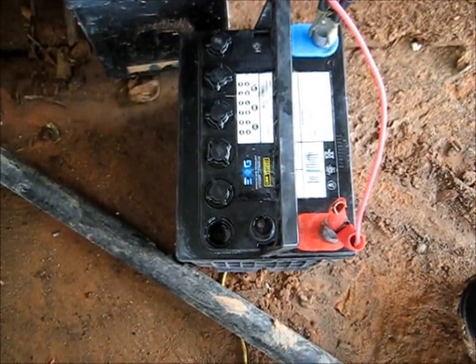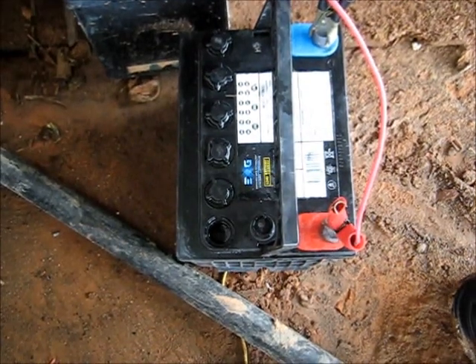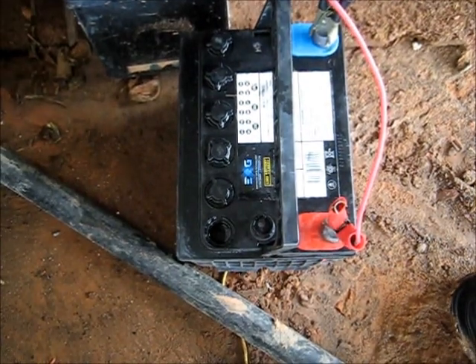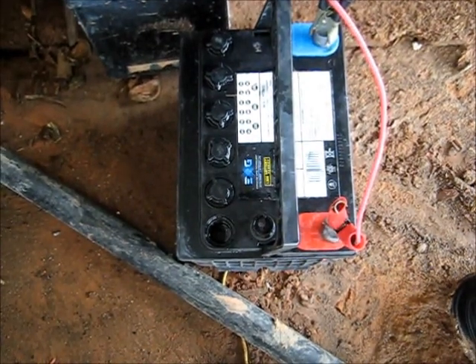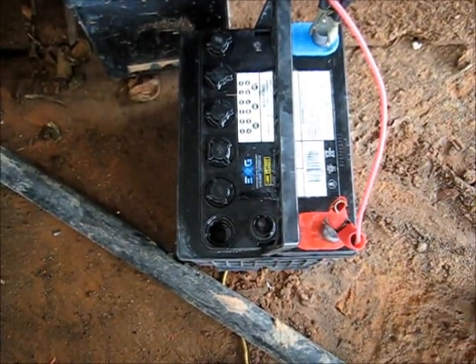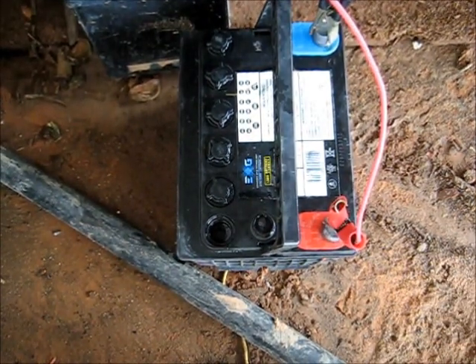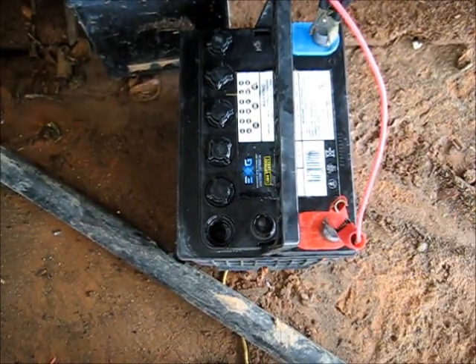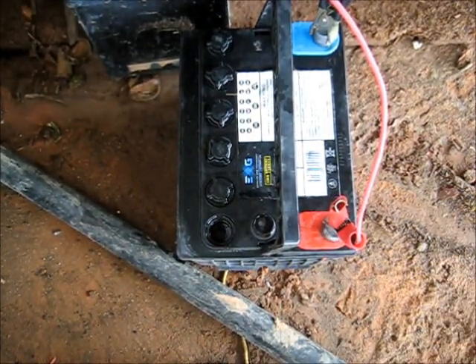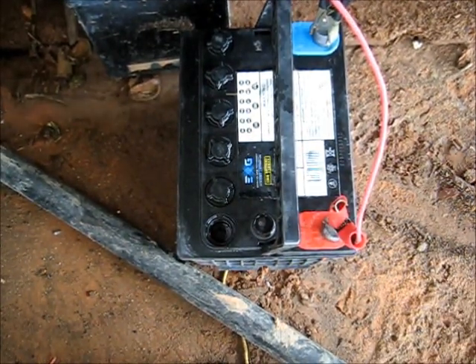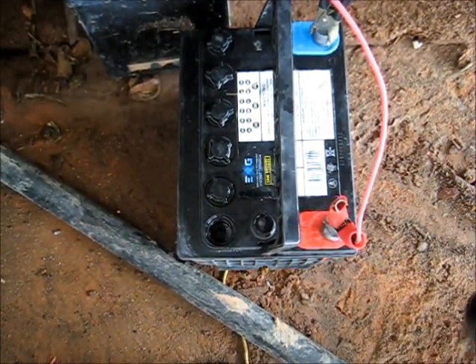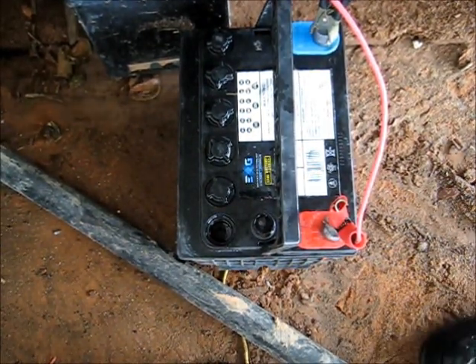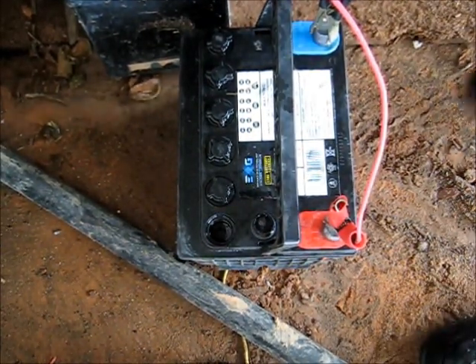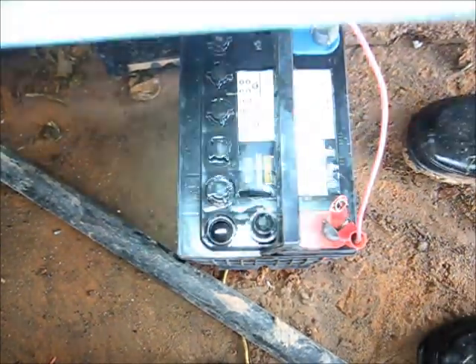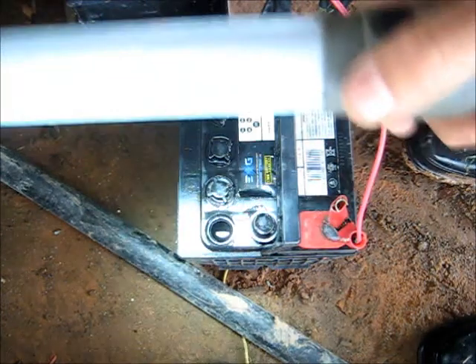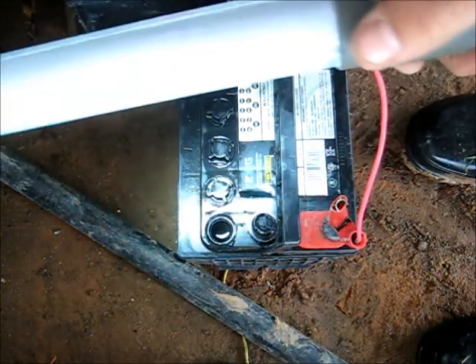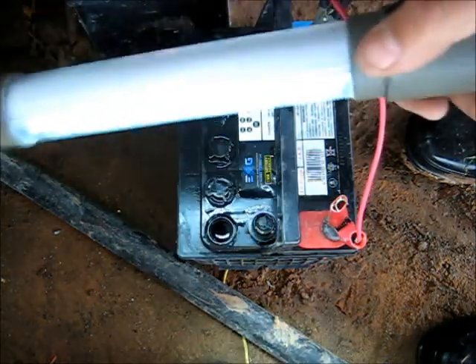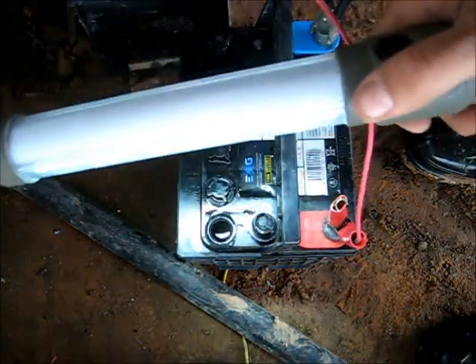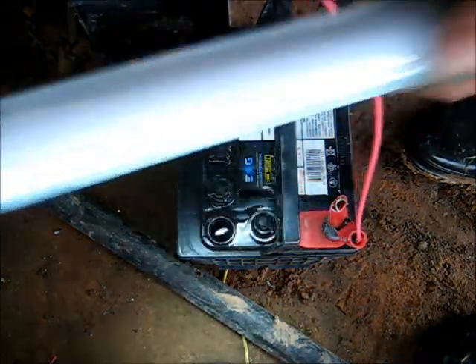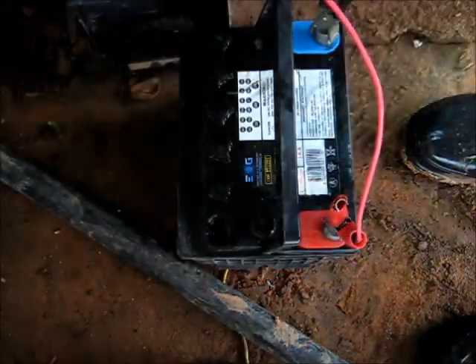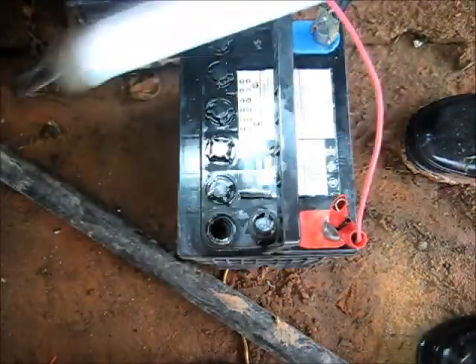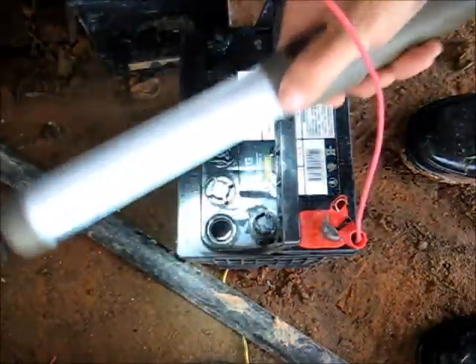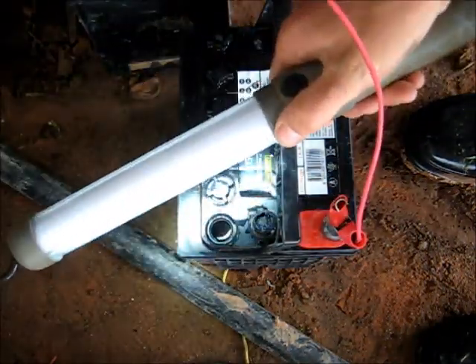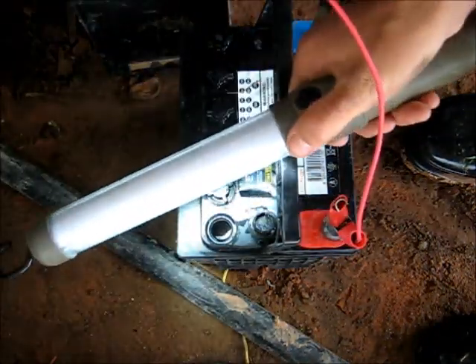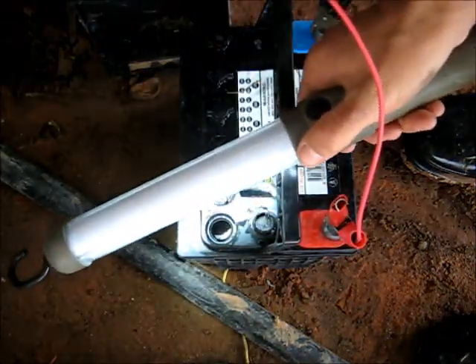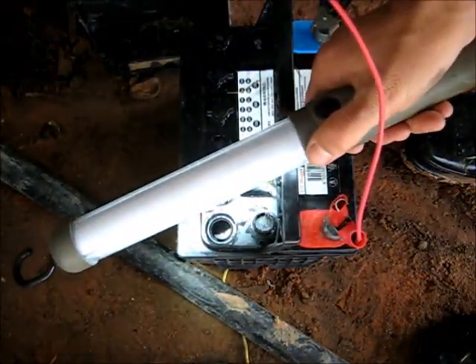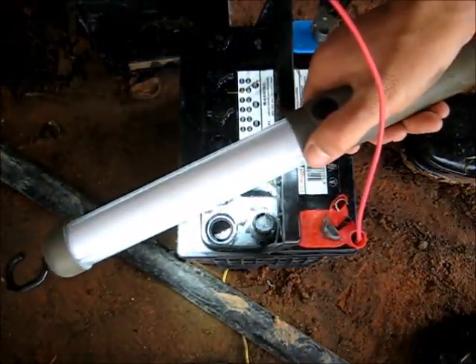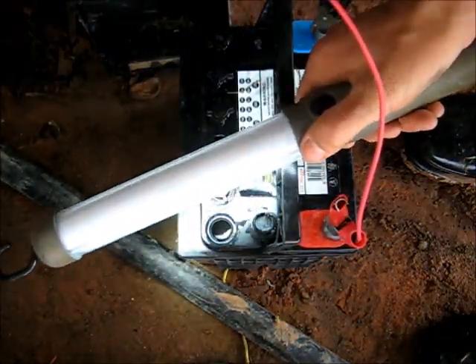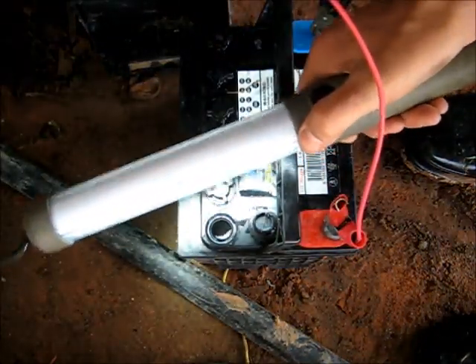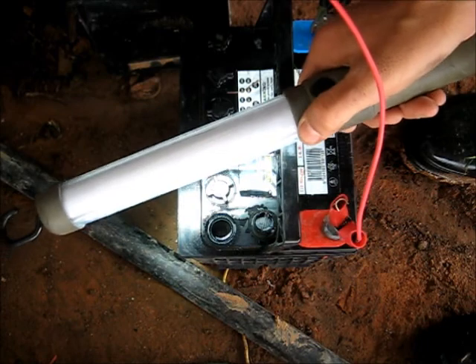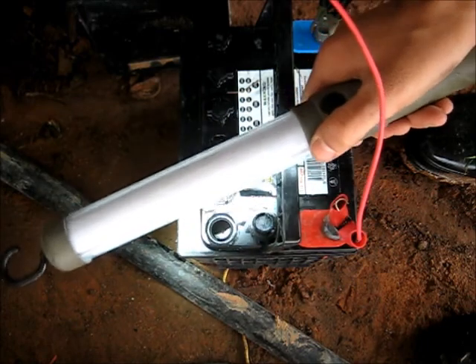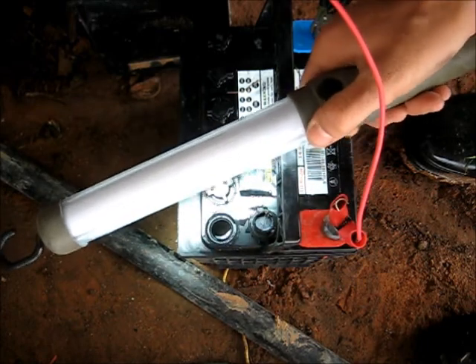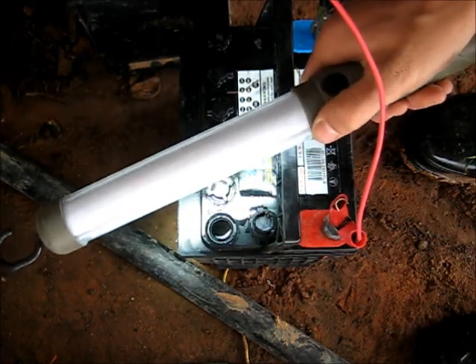G'day to you all. Back at this battery again, as you can see here. Been five minutes on charge, and that cell is damaged.